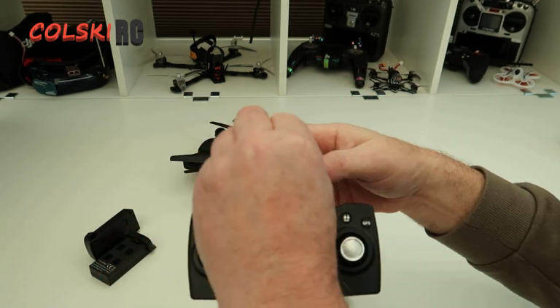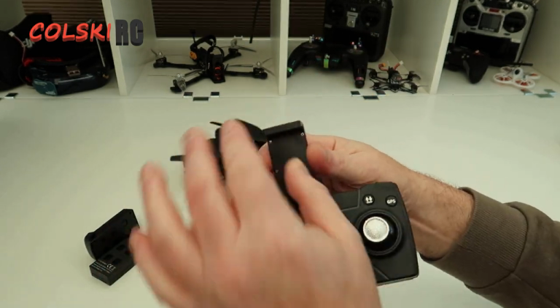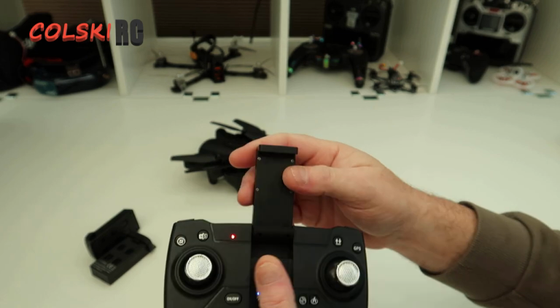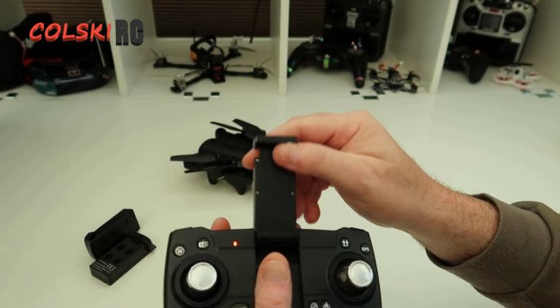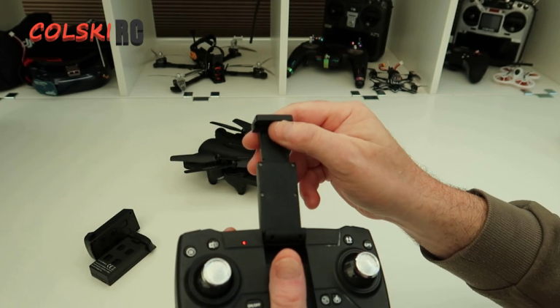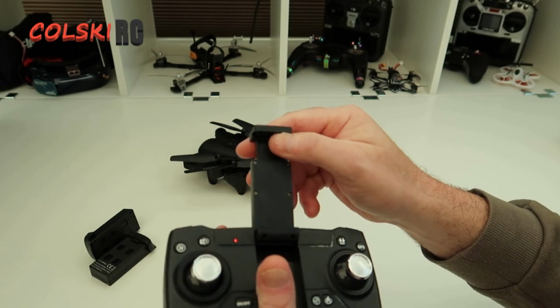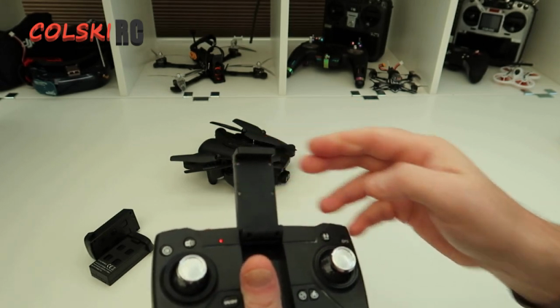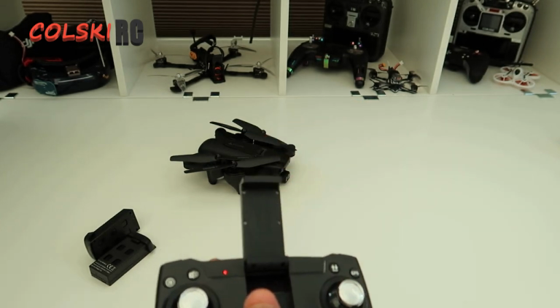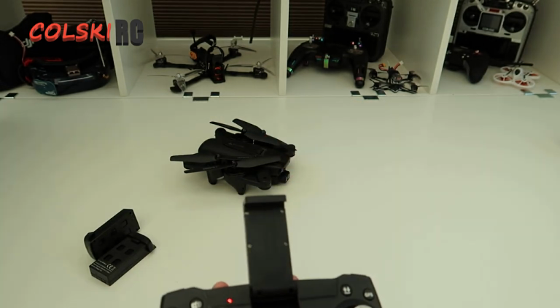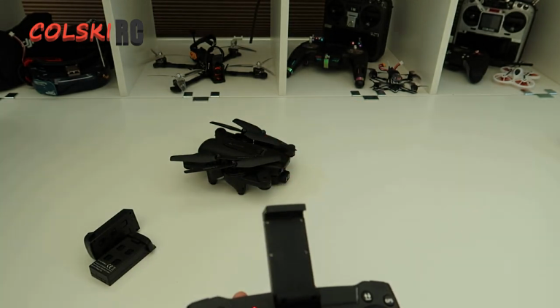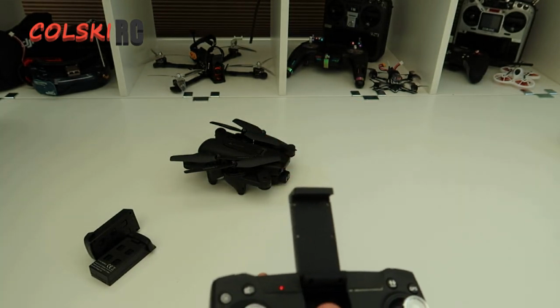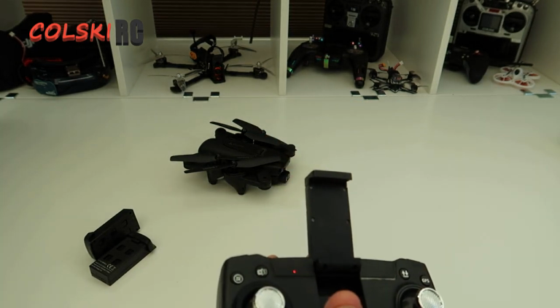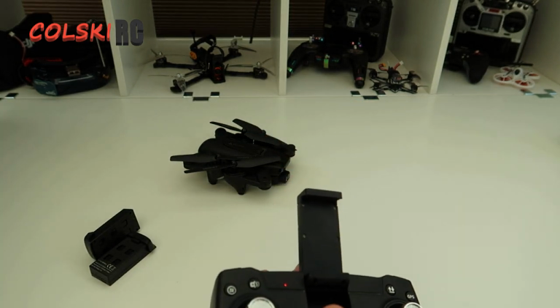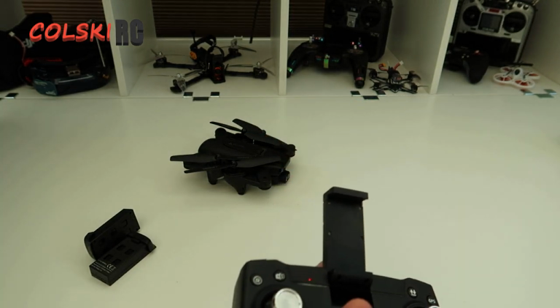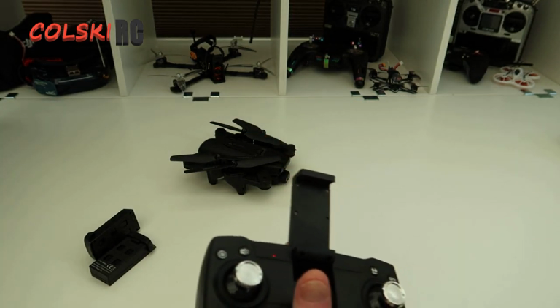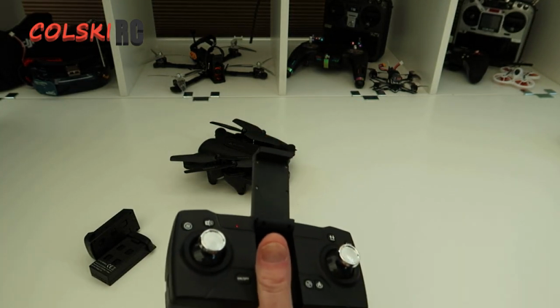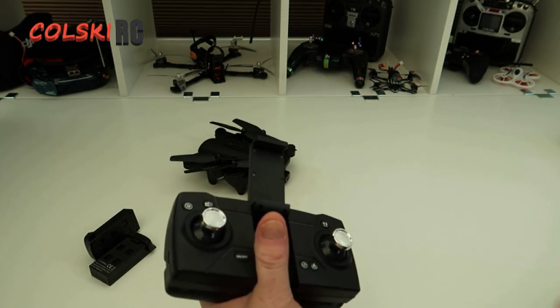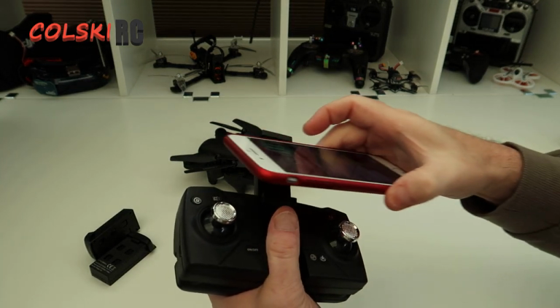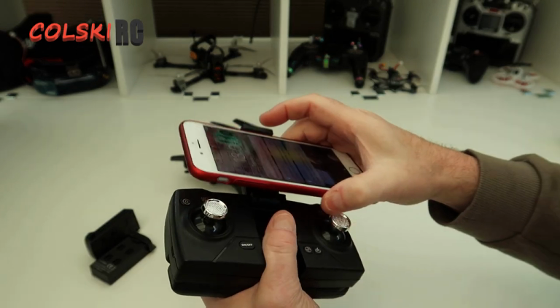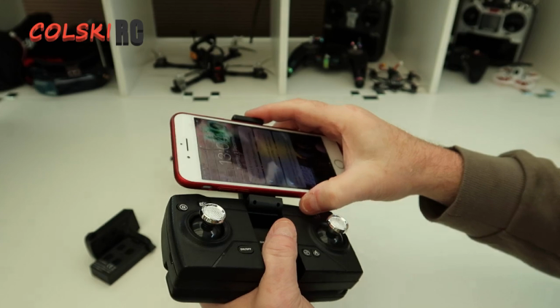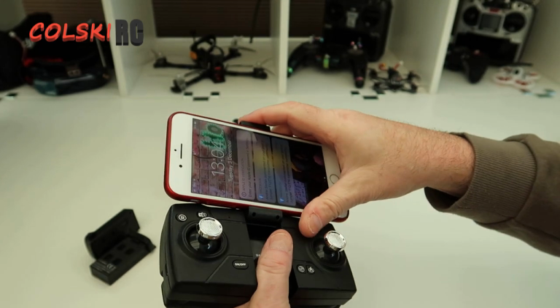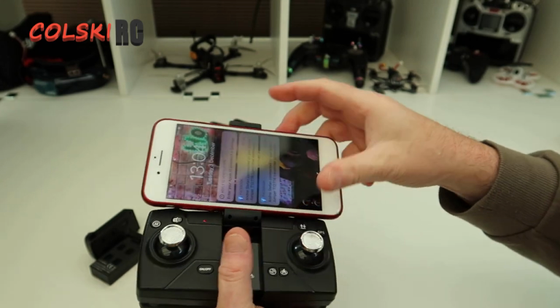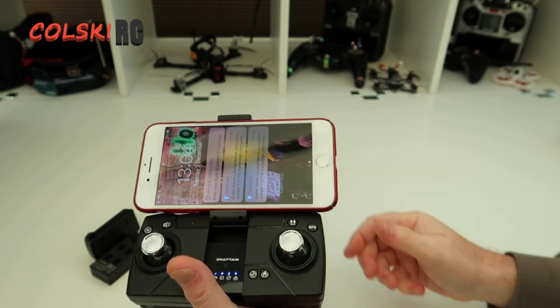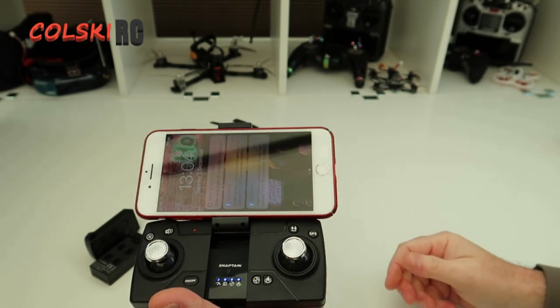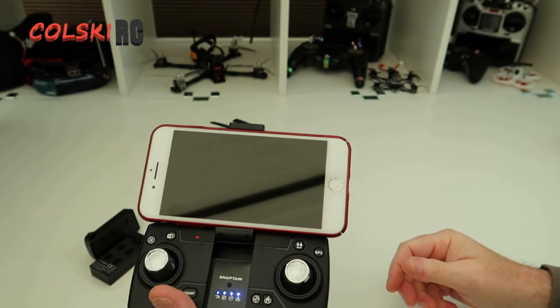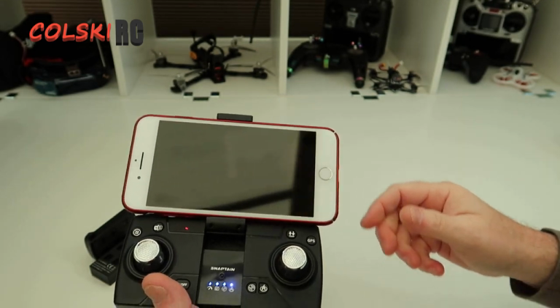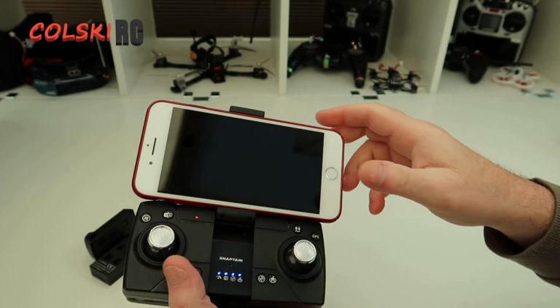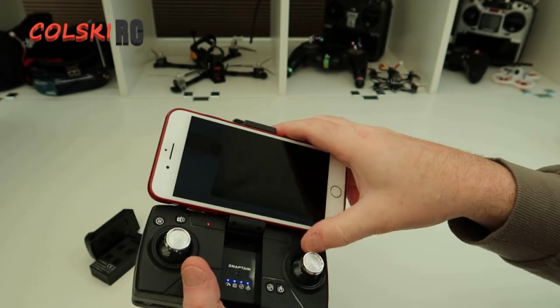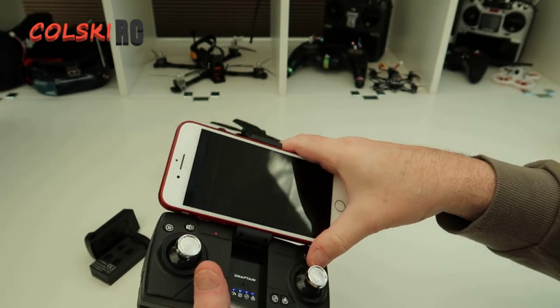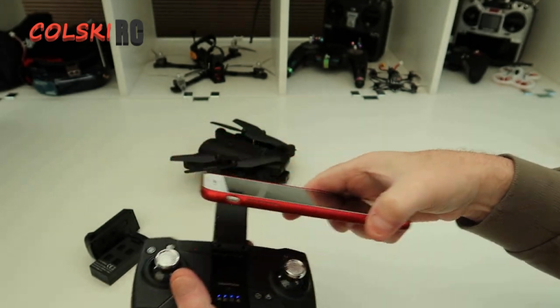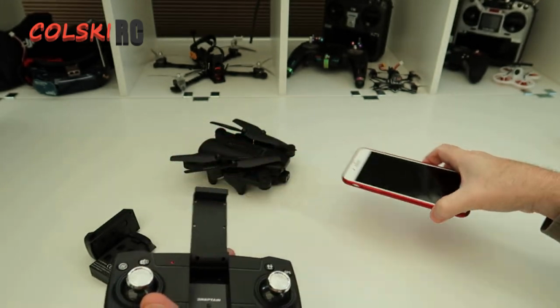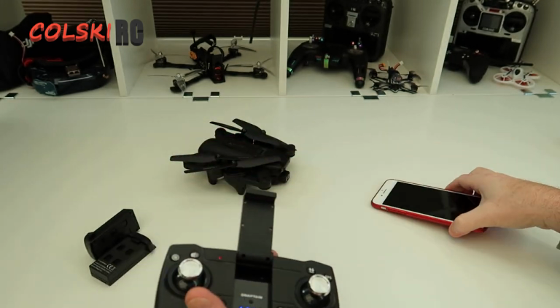Your phone extends into the holder. I have an iPhone 7 Plus with a case on and as you can see it fits absolutely fine in there.